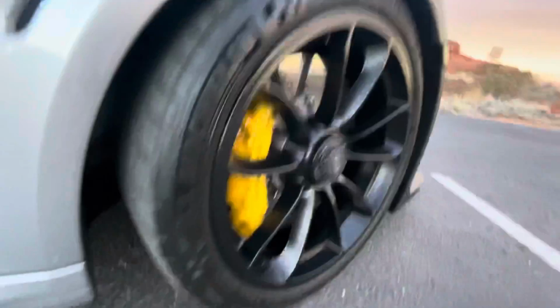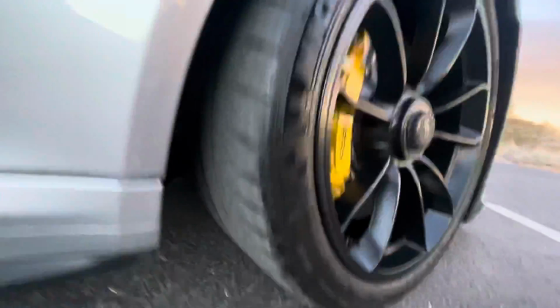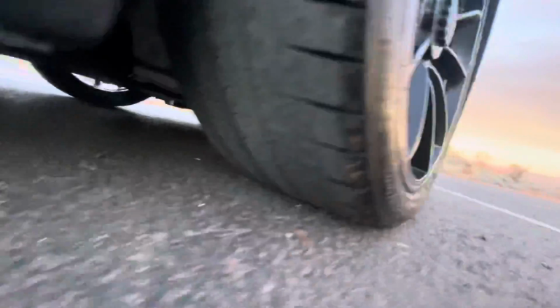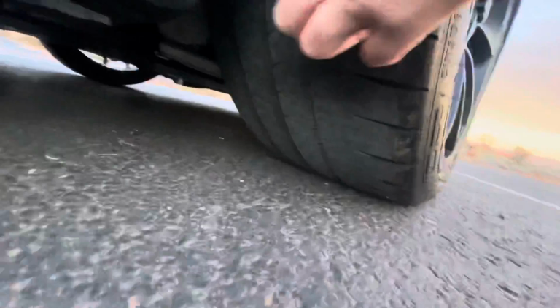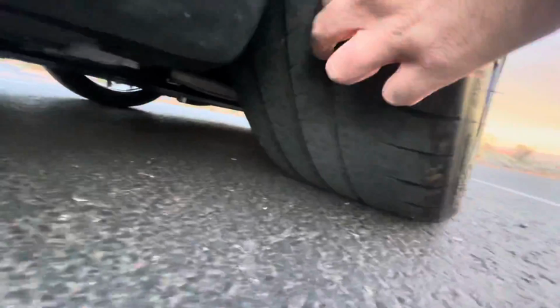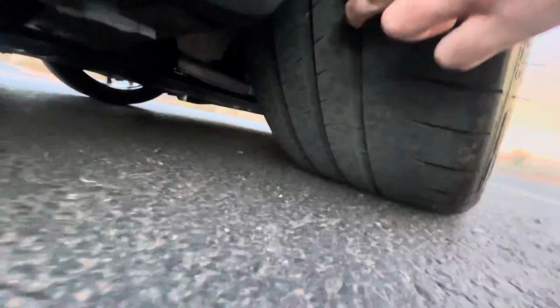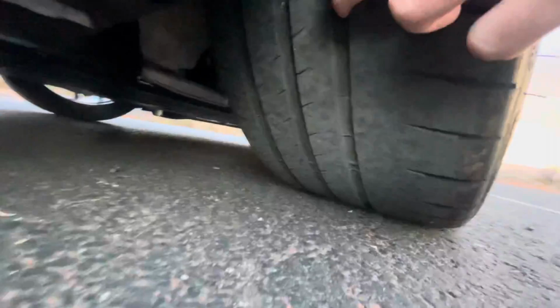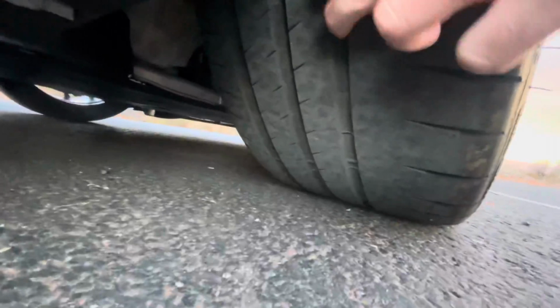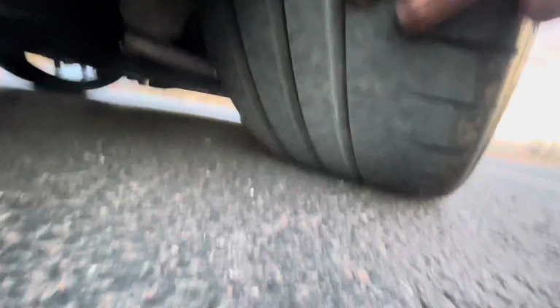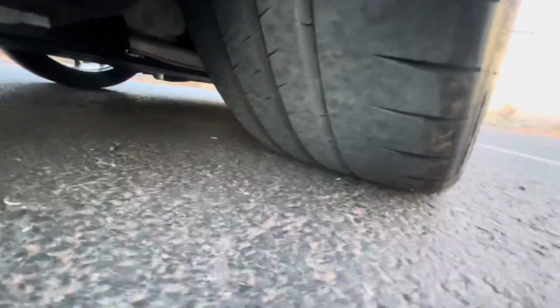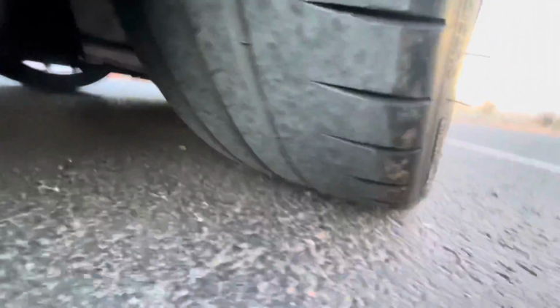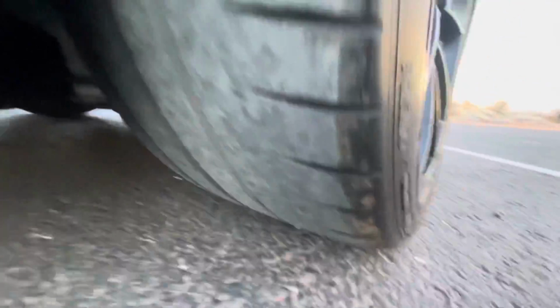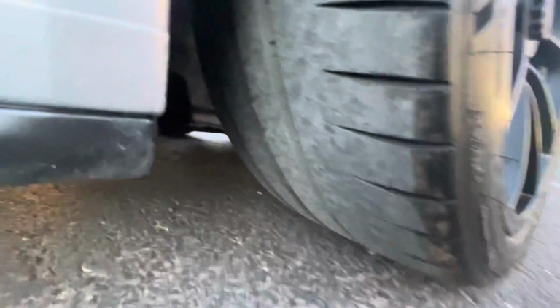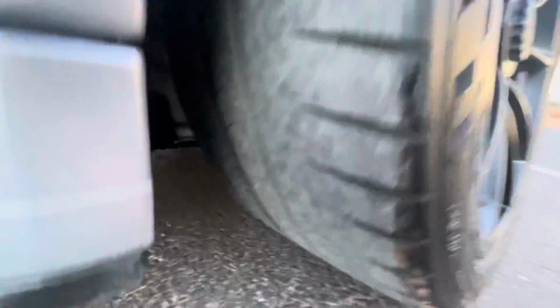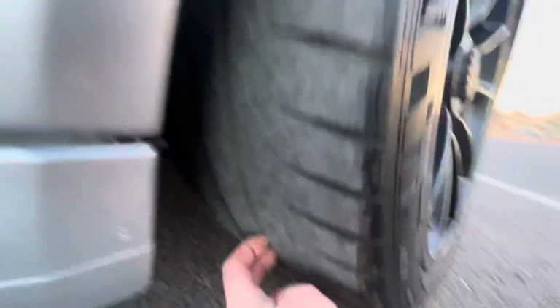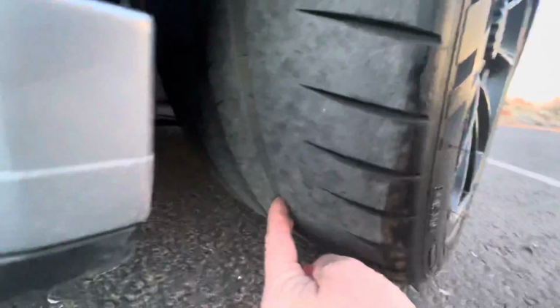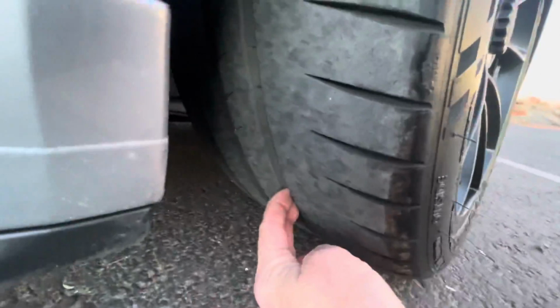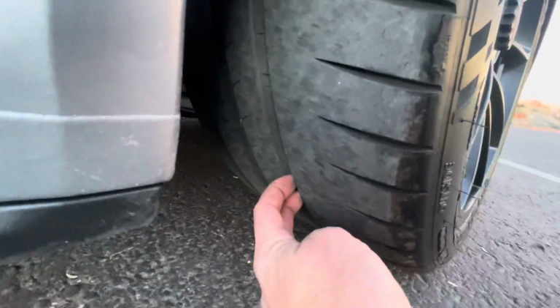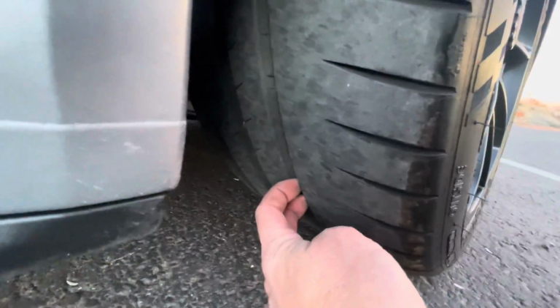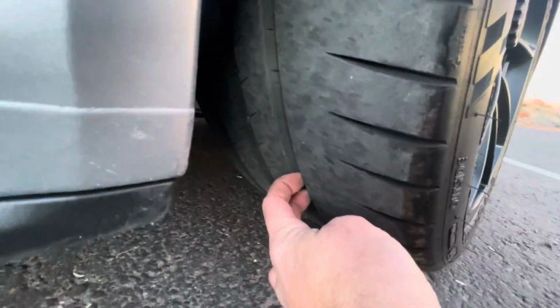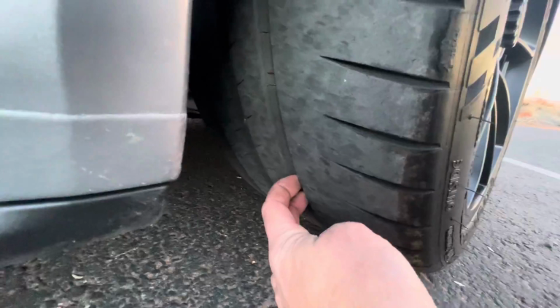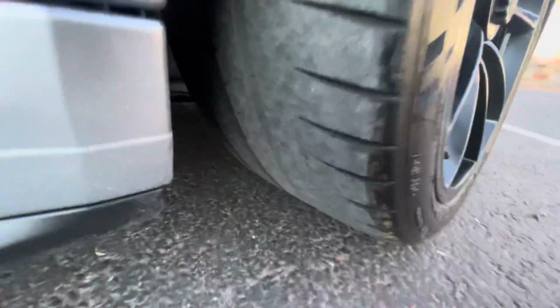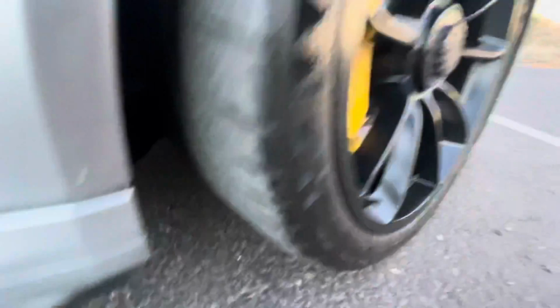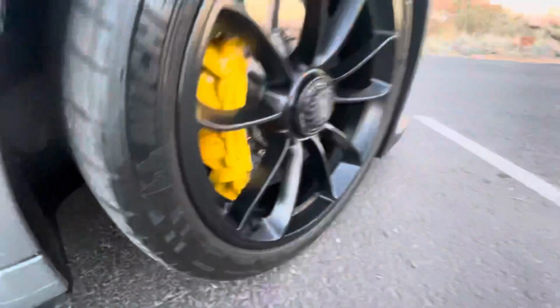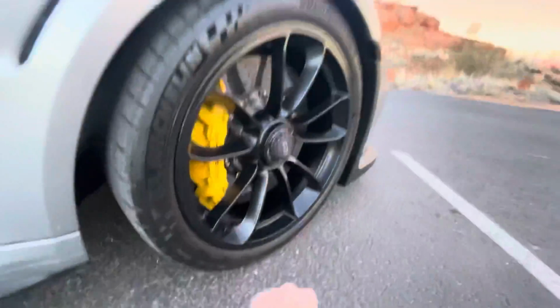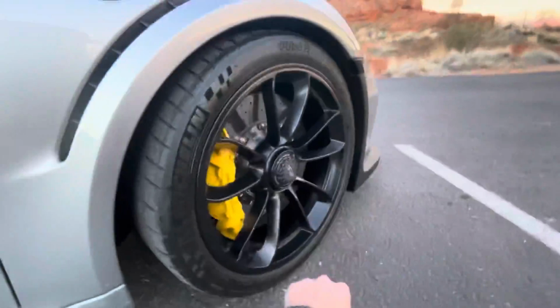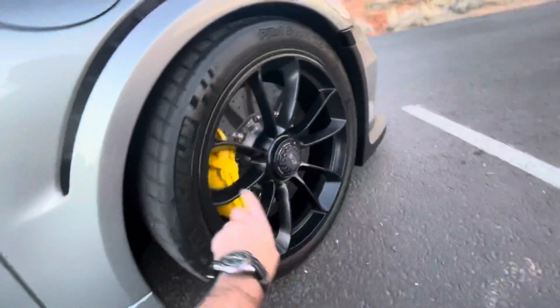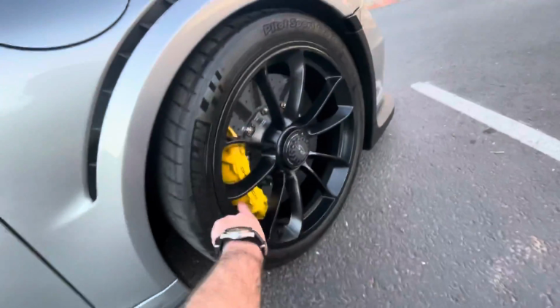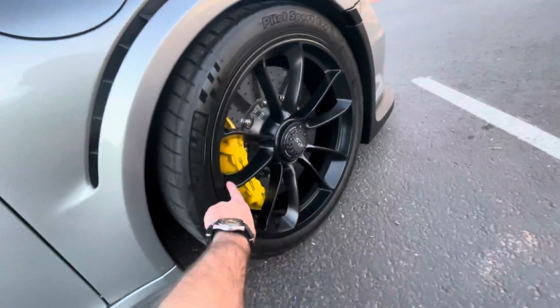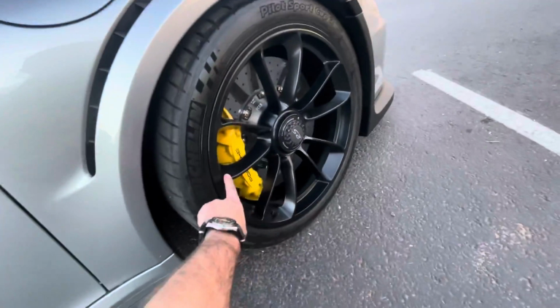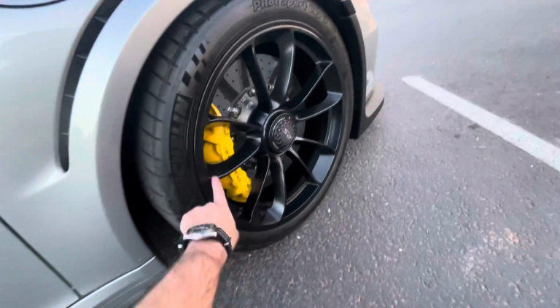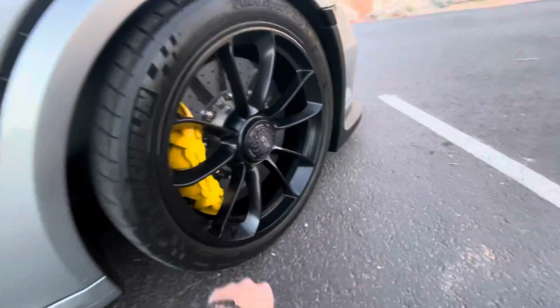Tires still have good tread. Kind of hard to tell in a video, but you can see how the front tires are. Again, no curb rash on any of the wheels.